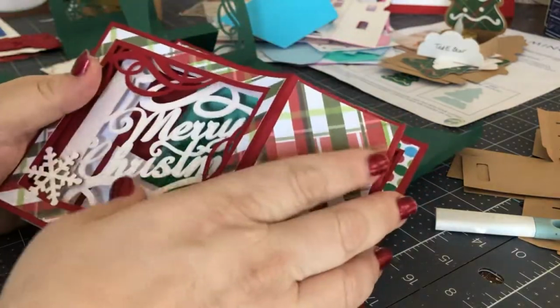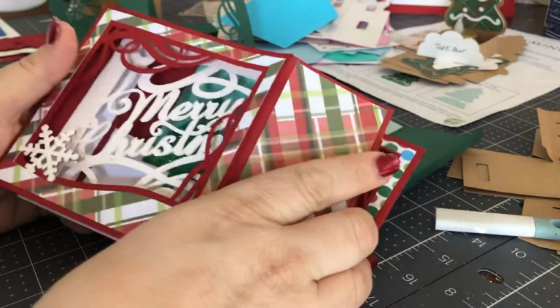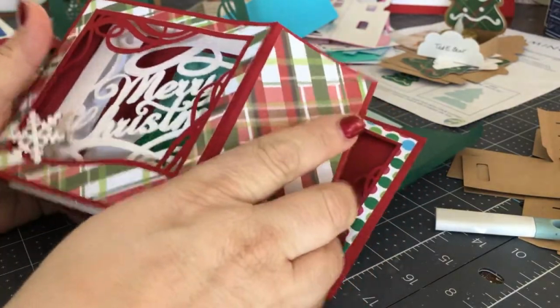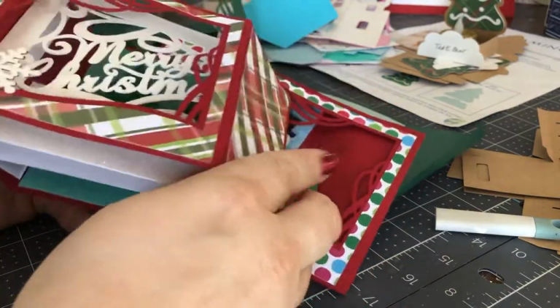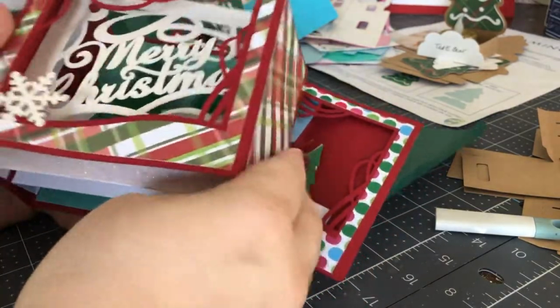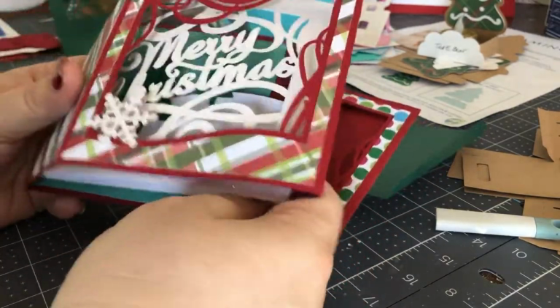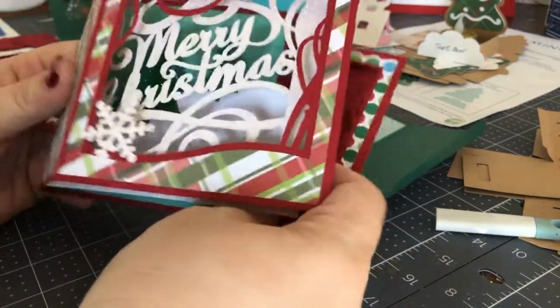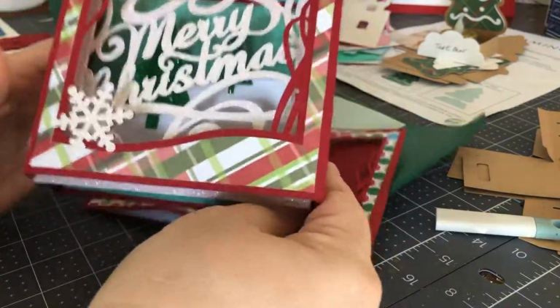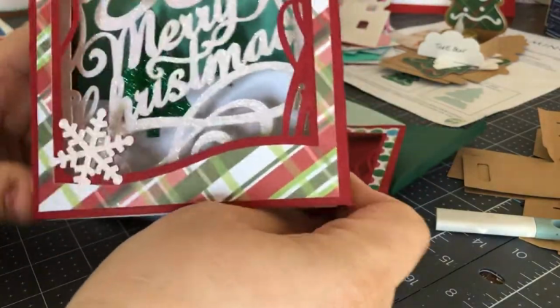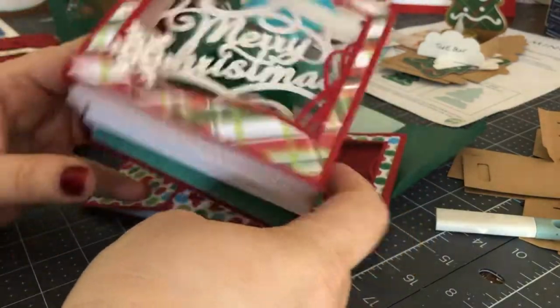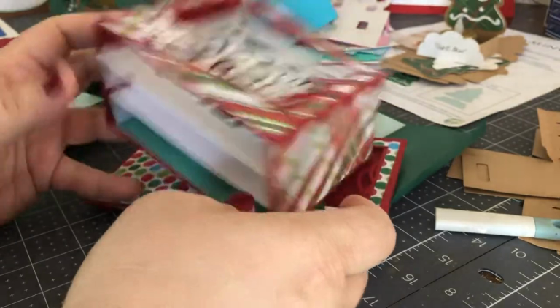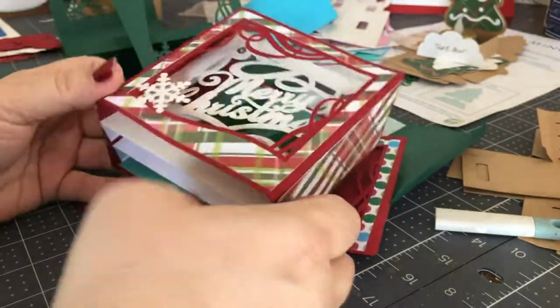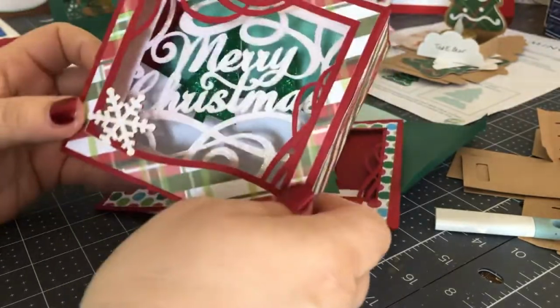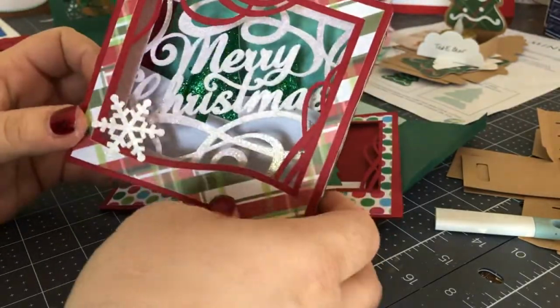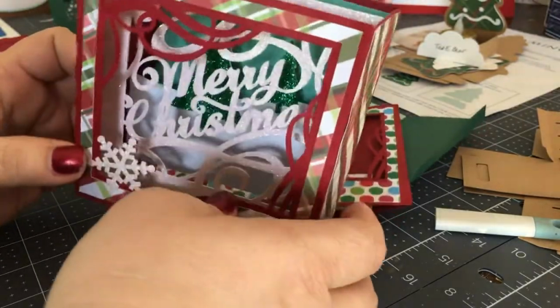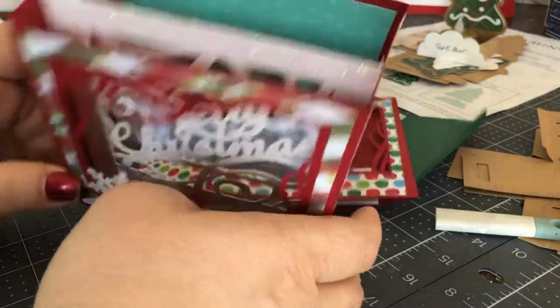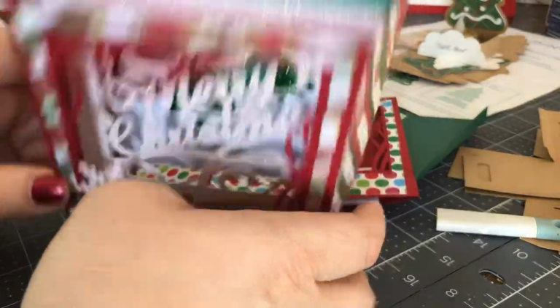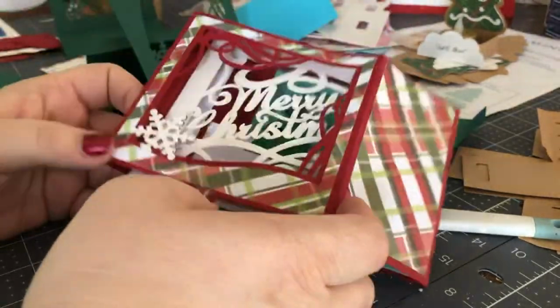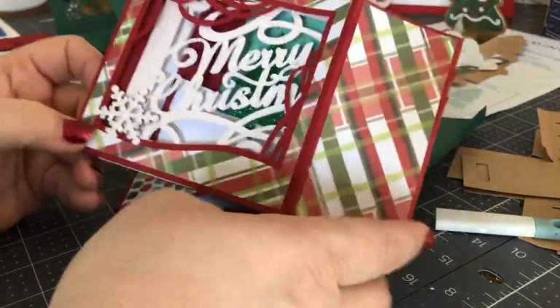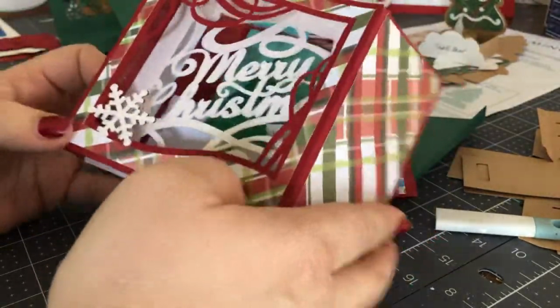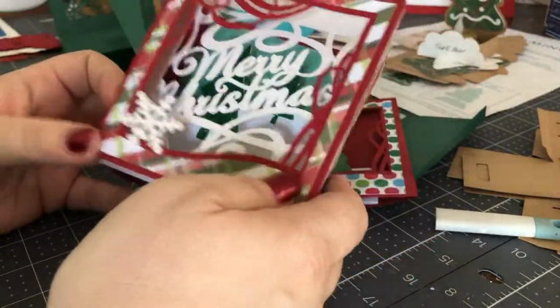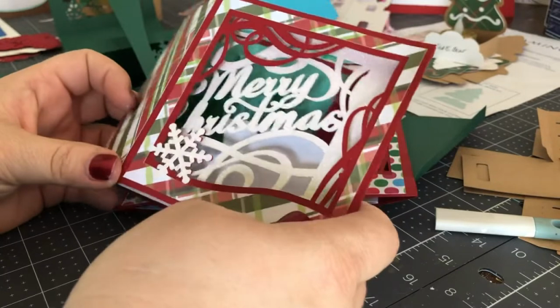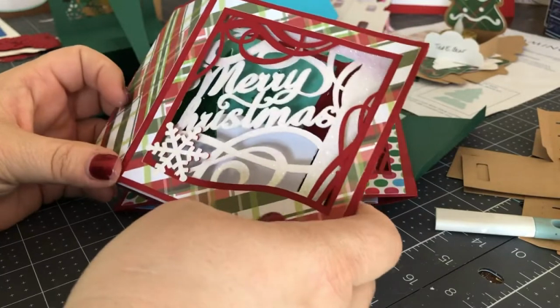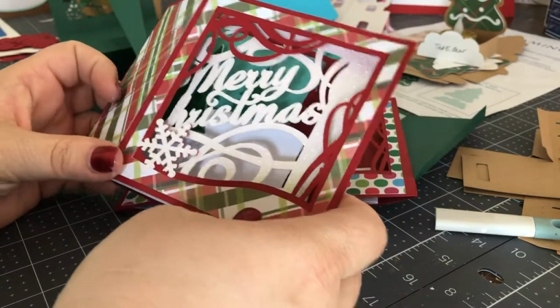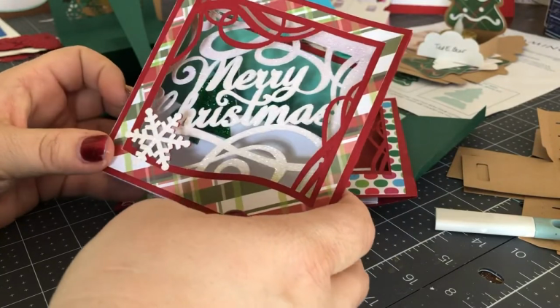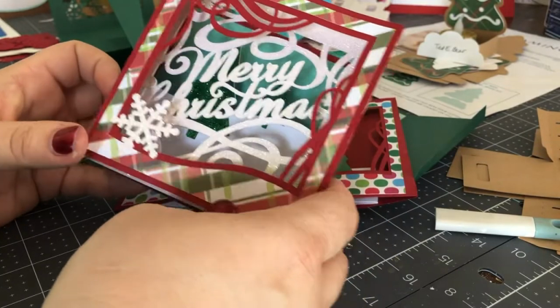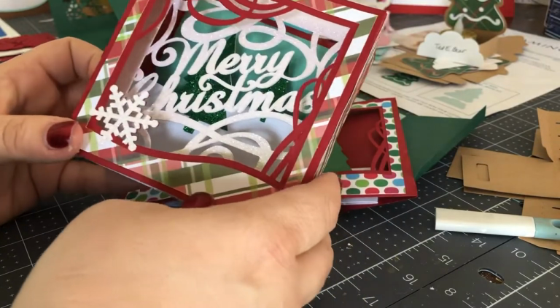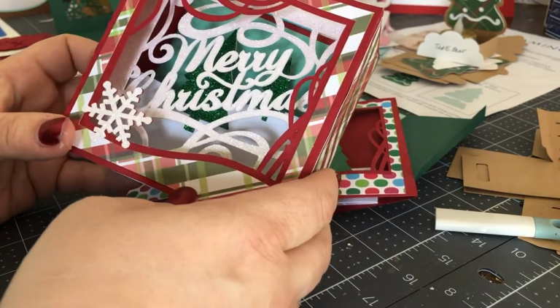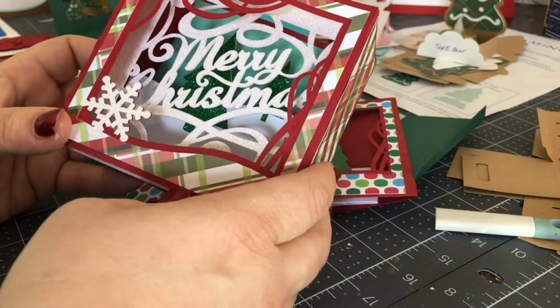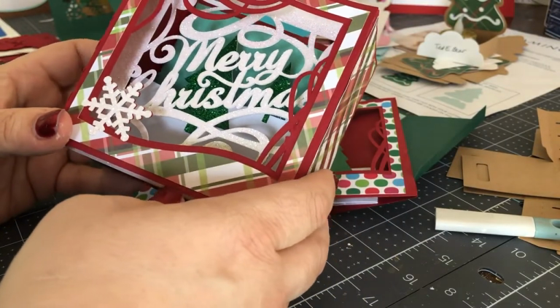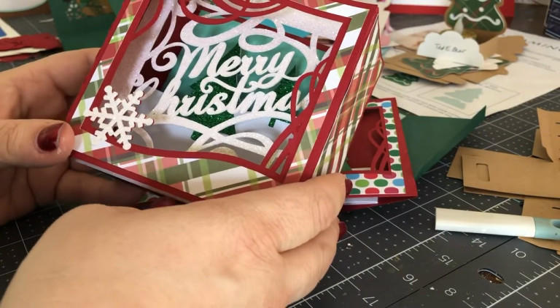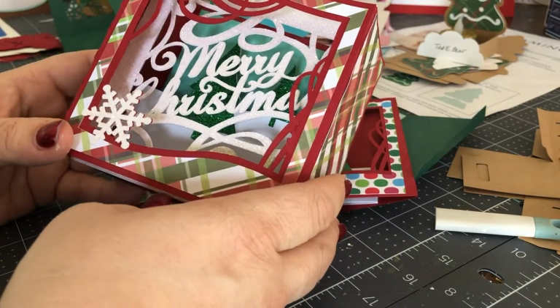Hi everyone, it's Rita from Miss Rita to the Rescue. How are you? It's a Saturday after Christmas and I'm just kind of taking it easy in my craft room on the porch.